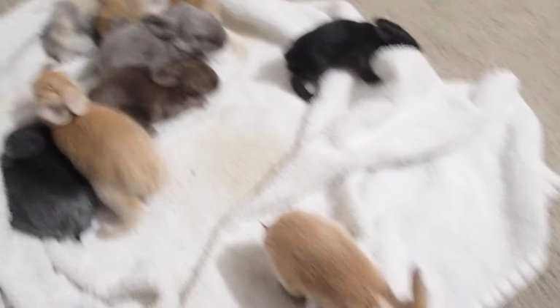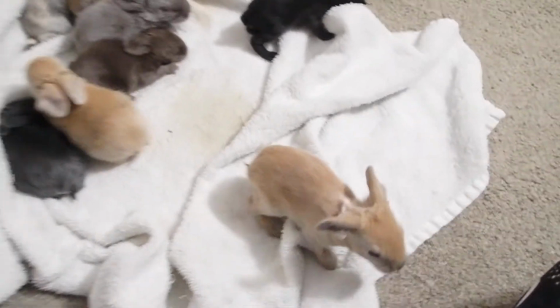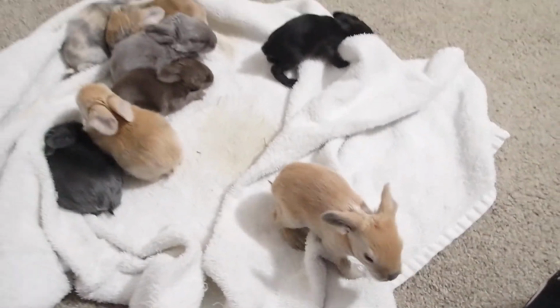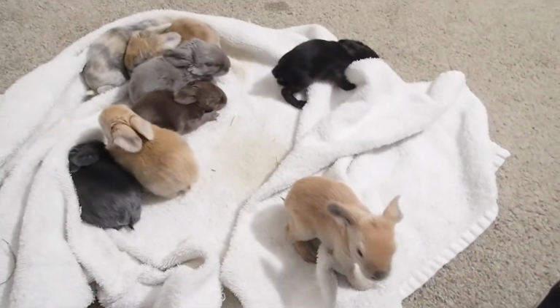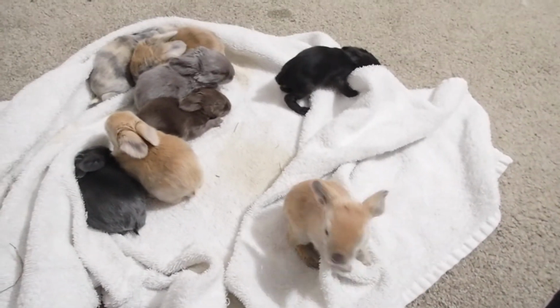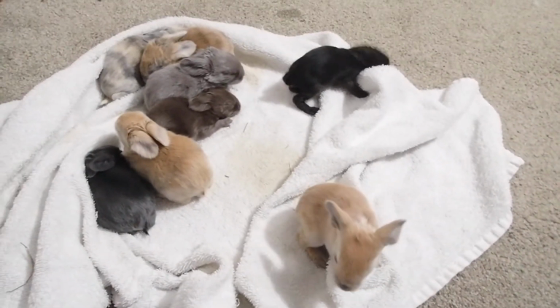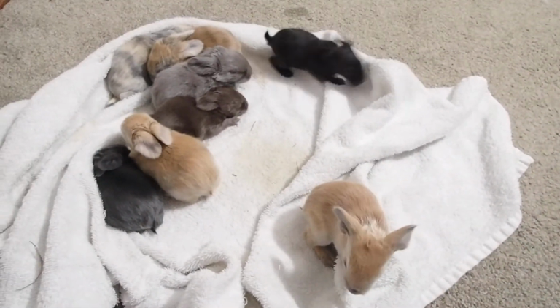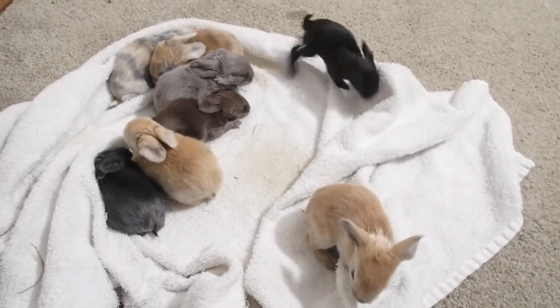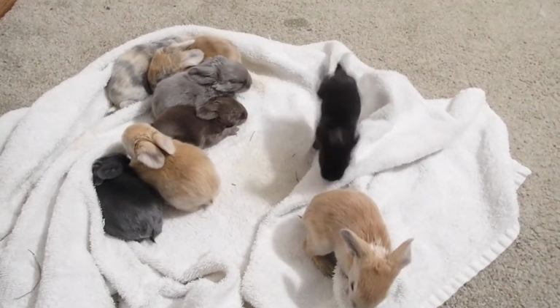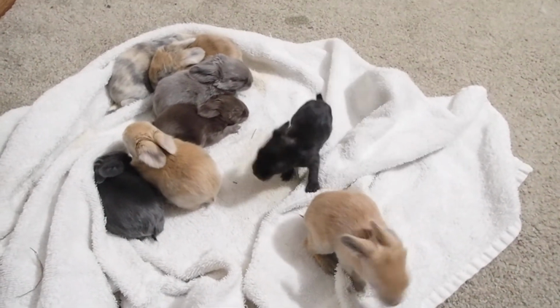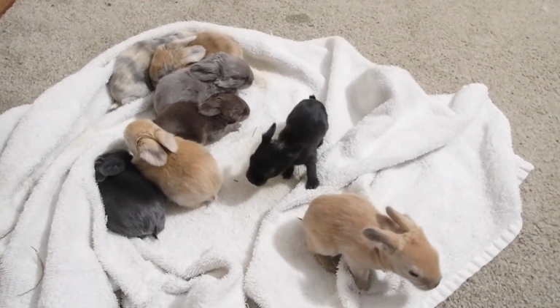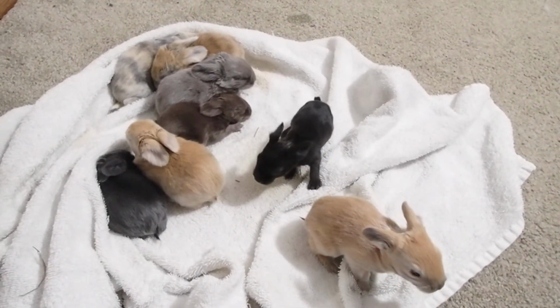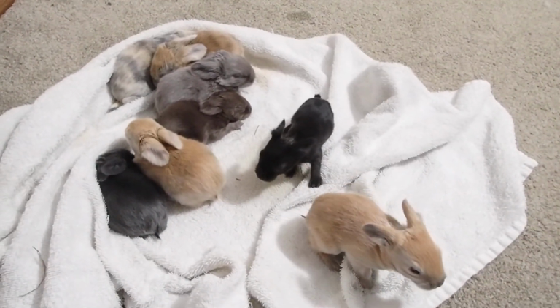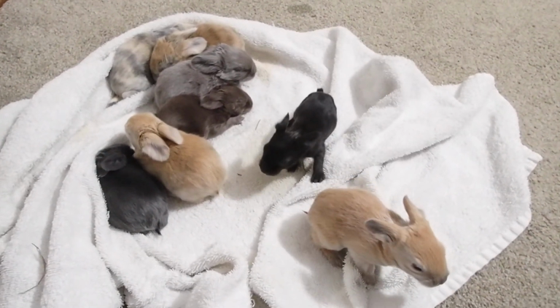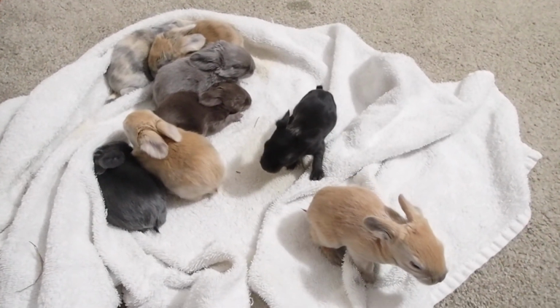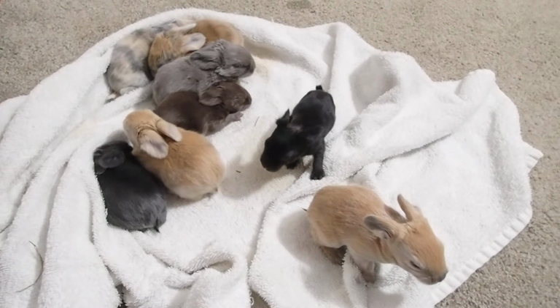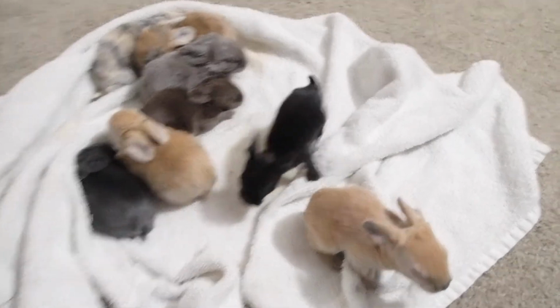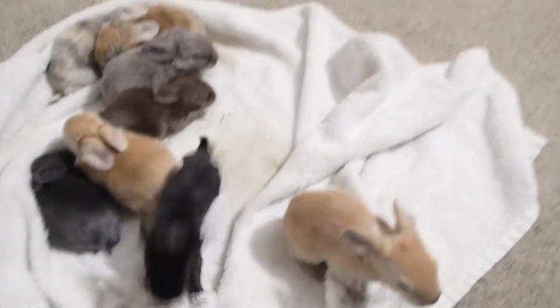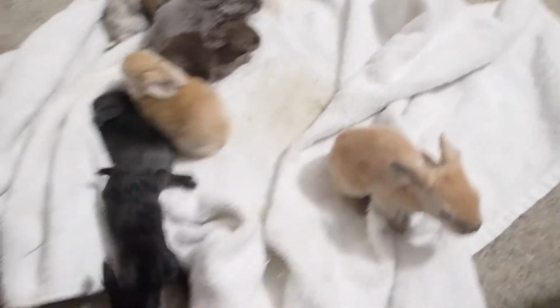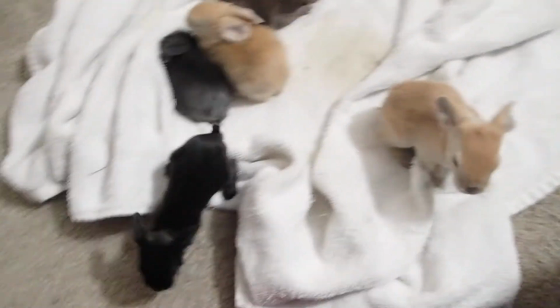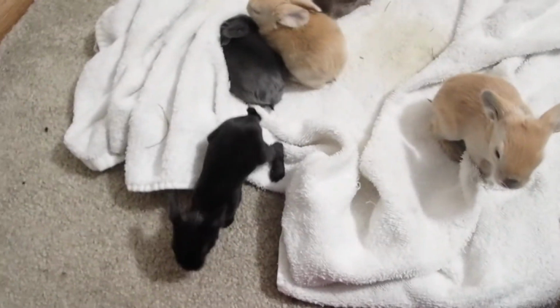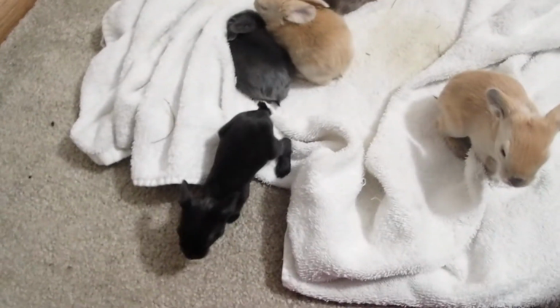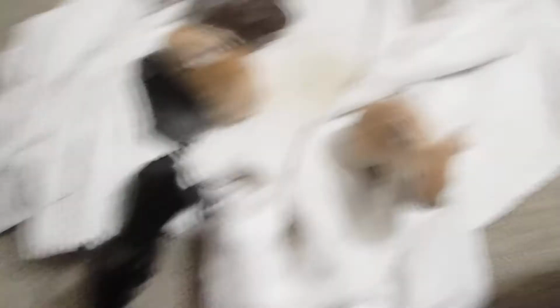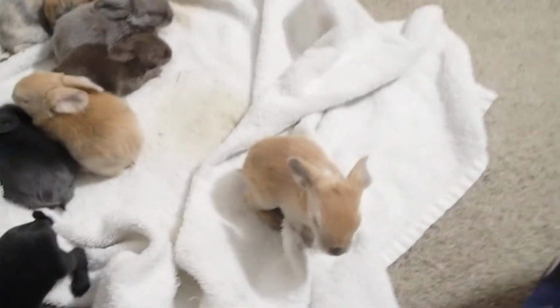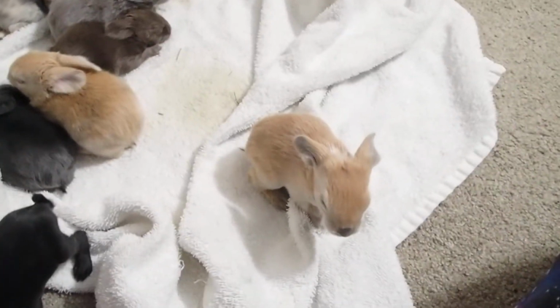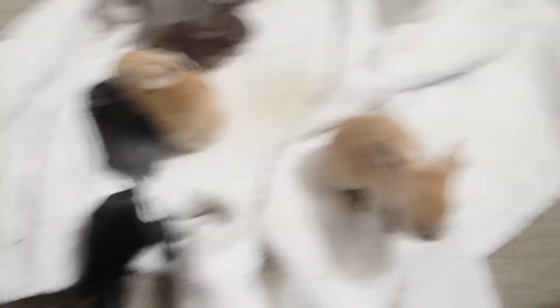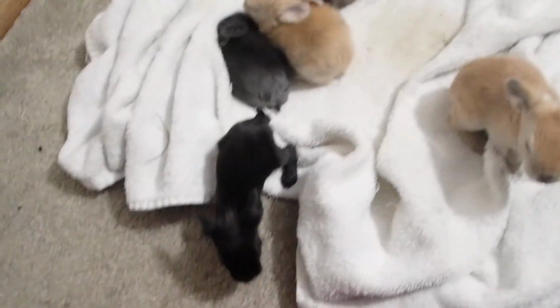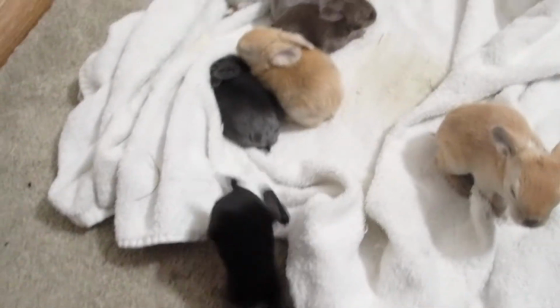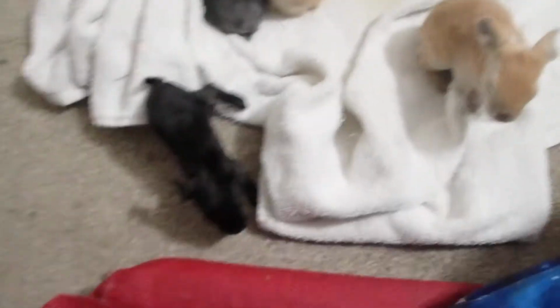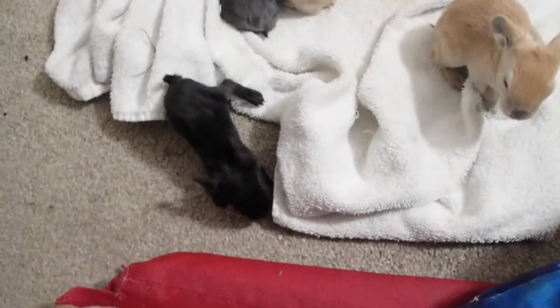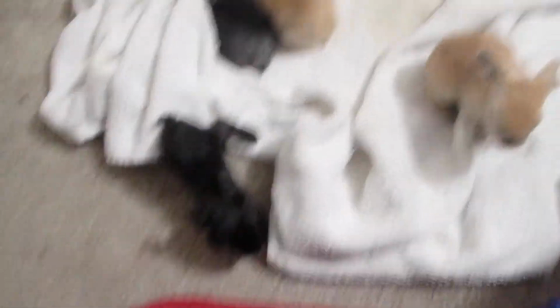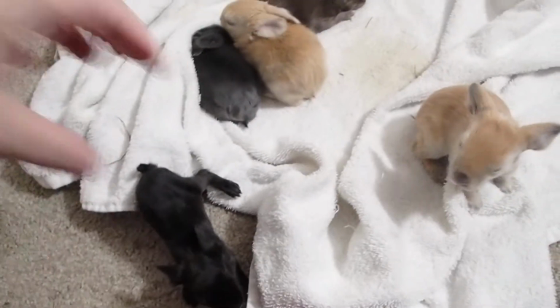They're just really cute at this age, when they first opened their eyes. You can see the size difference in this one bouncing around compared to that one — this one is tiny.